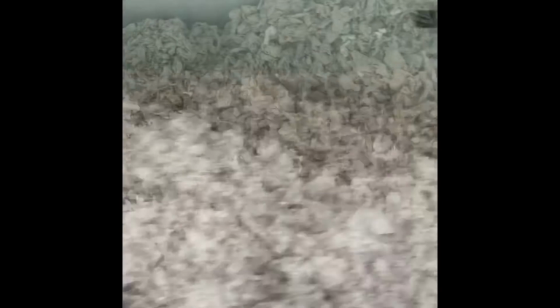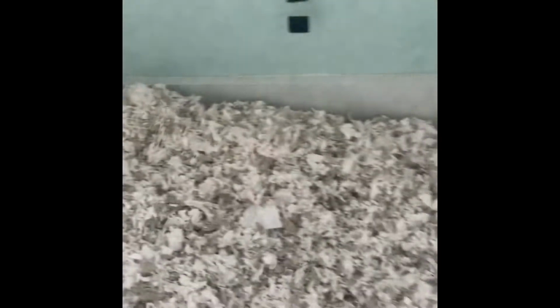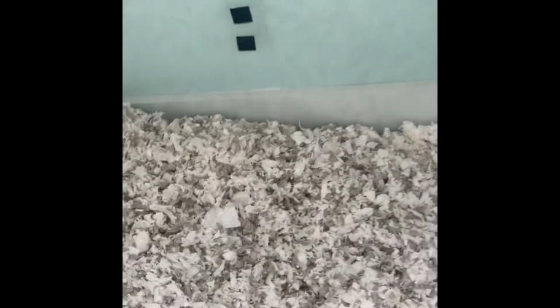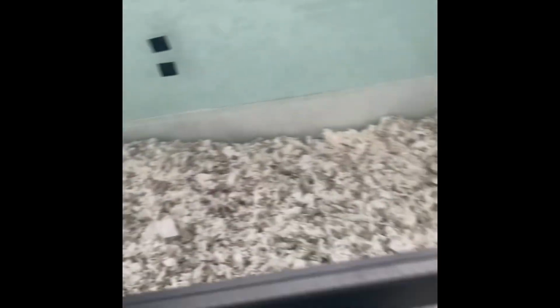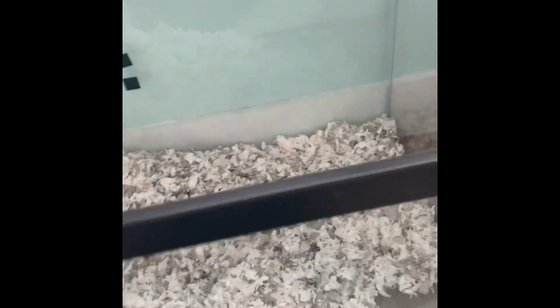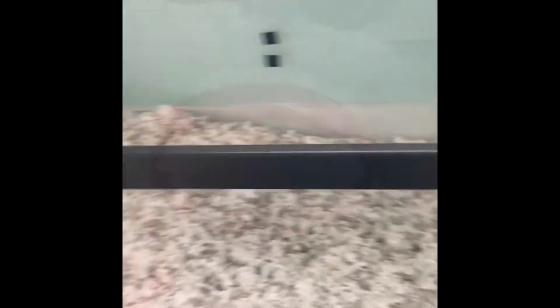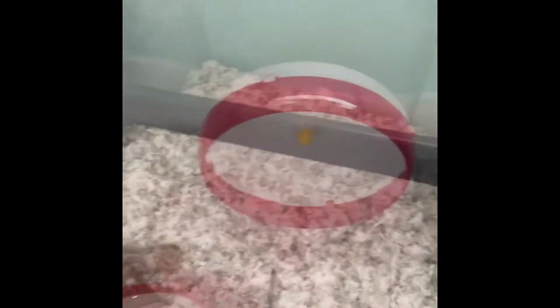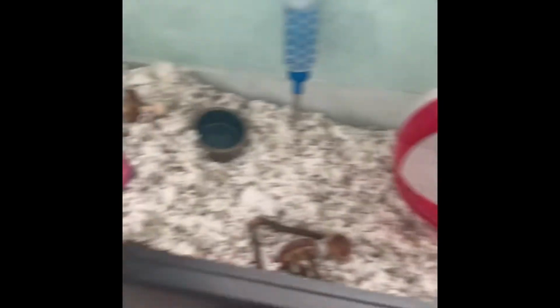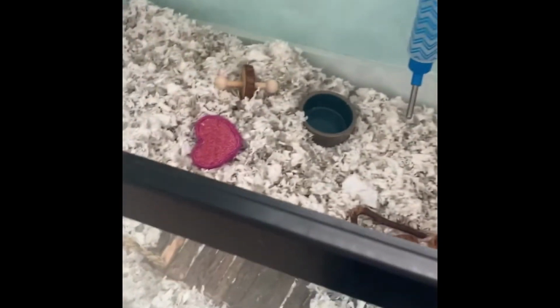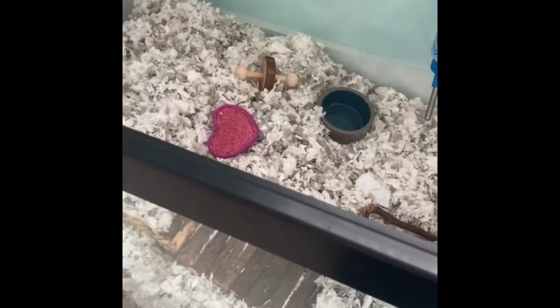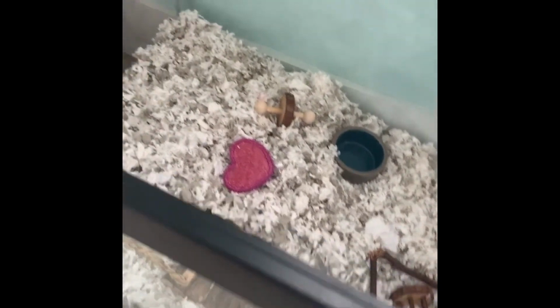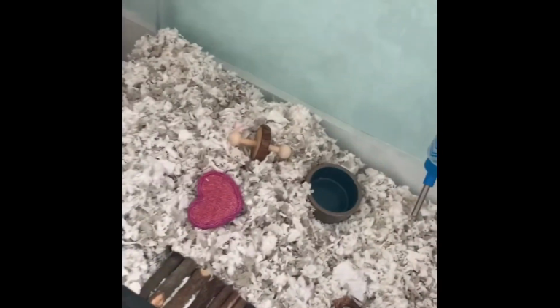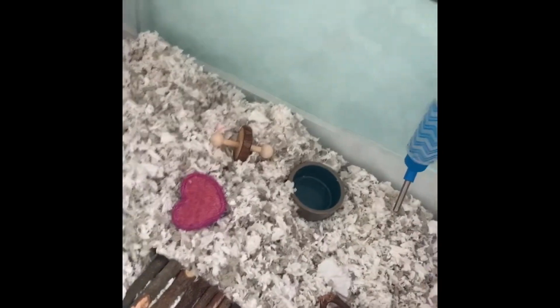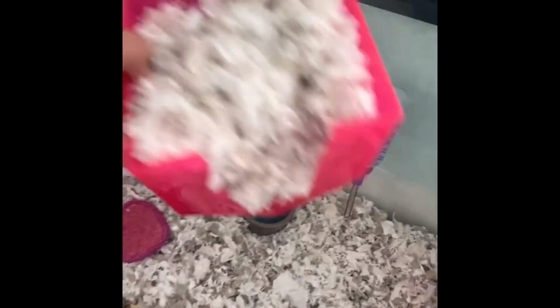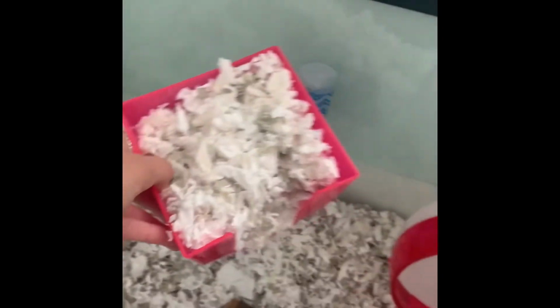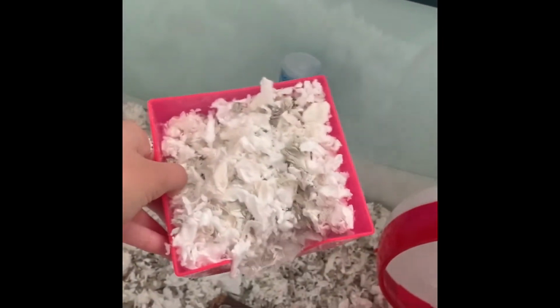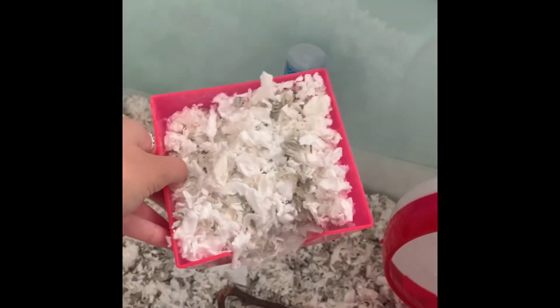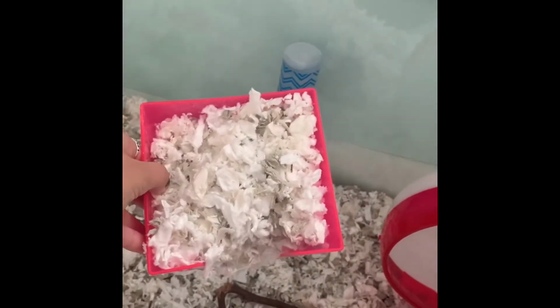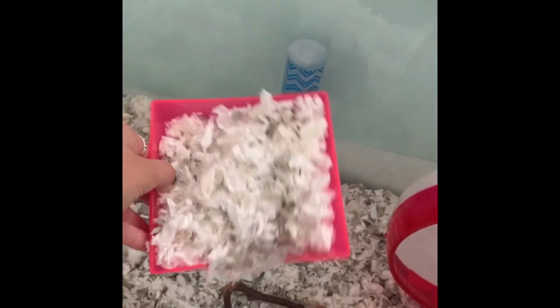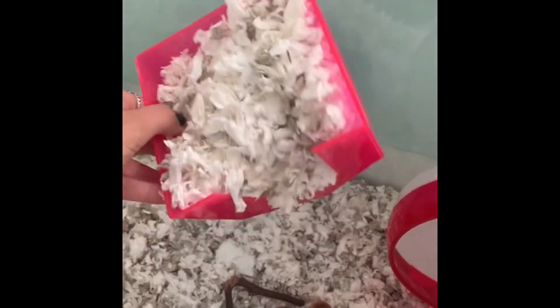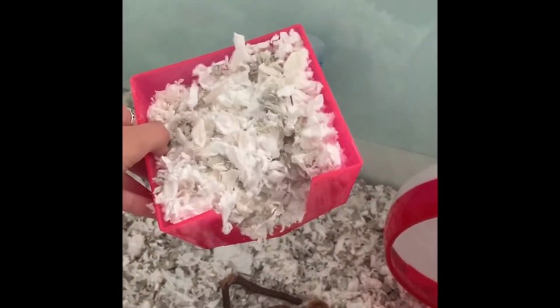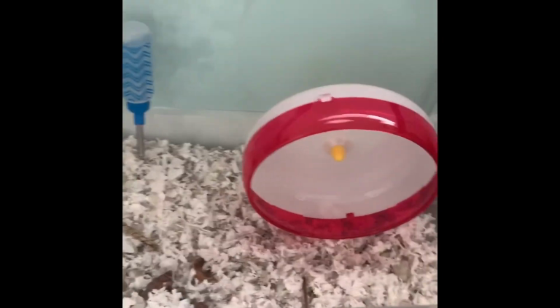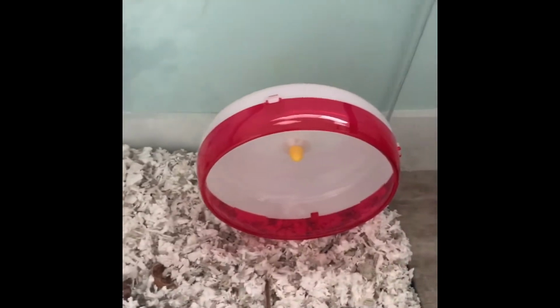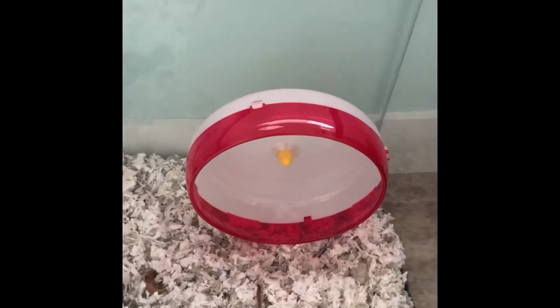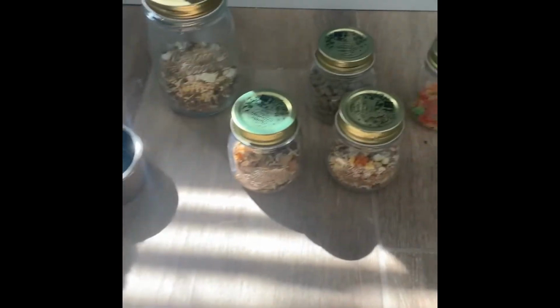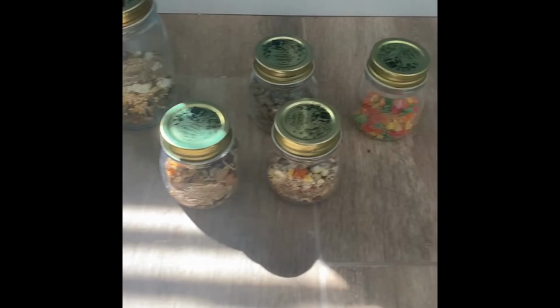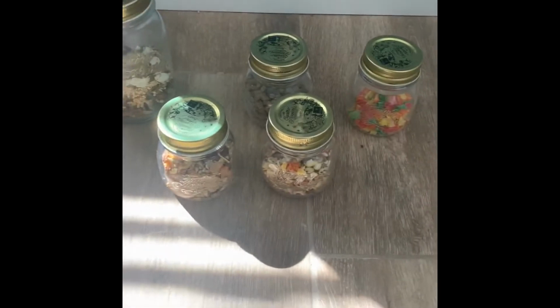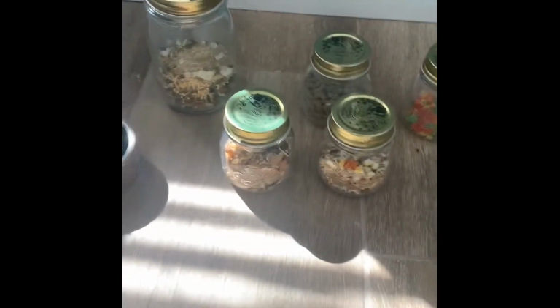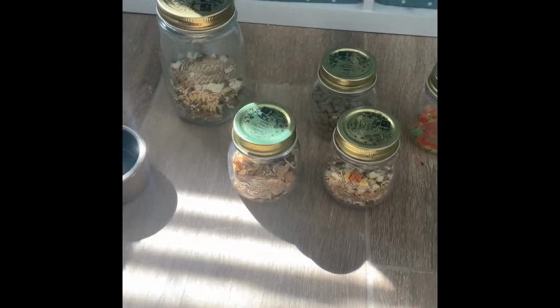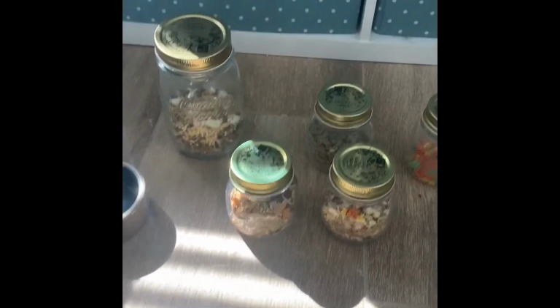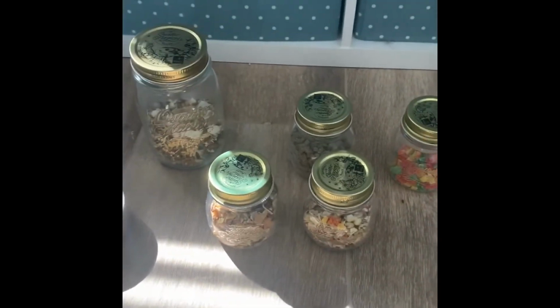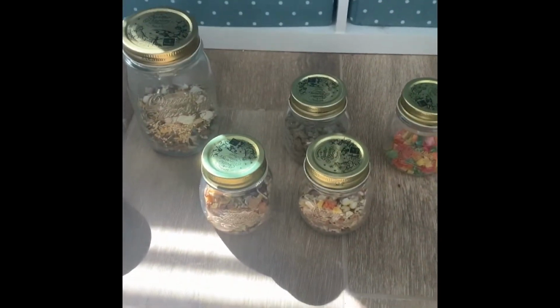Then of course we have to put all of her stuff back in. The most important part is putting bedding from her old cage back. Let me feed her. Here are most of my treats and food.